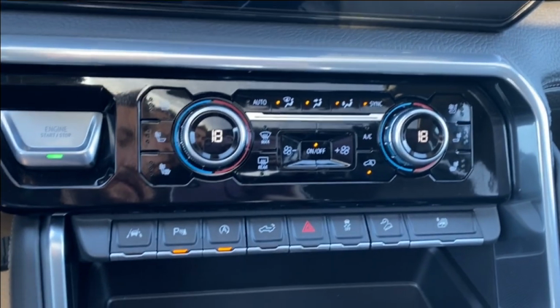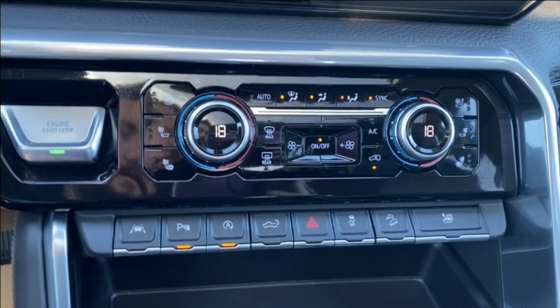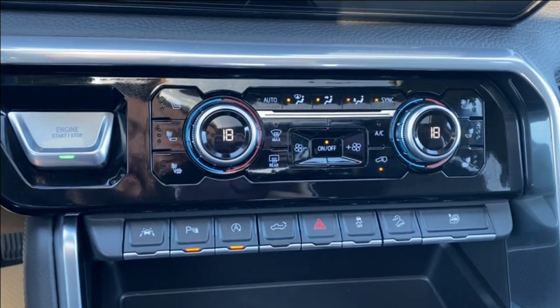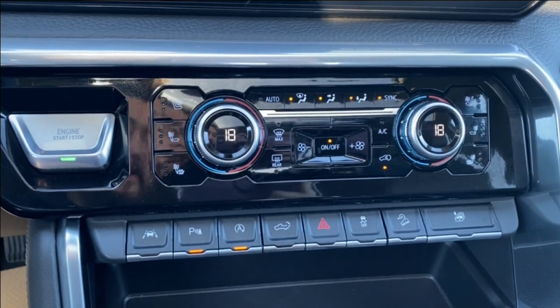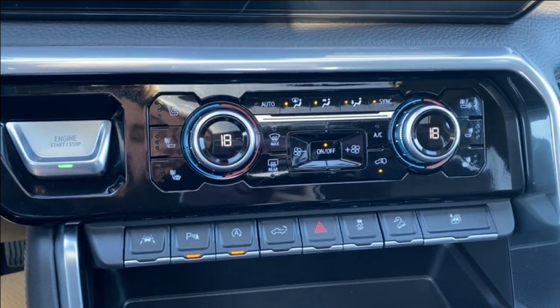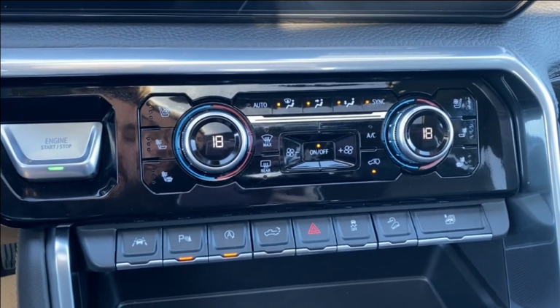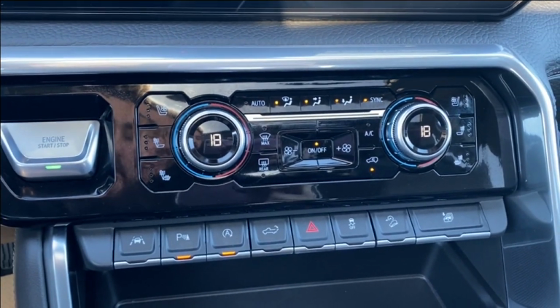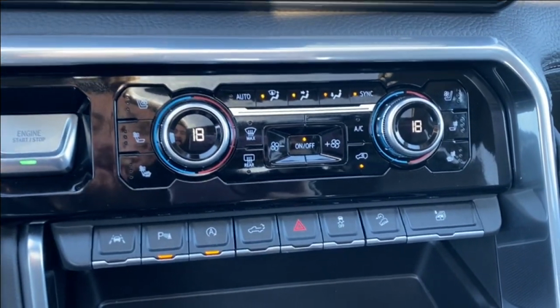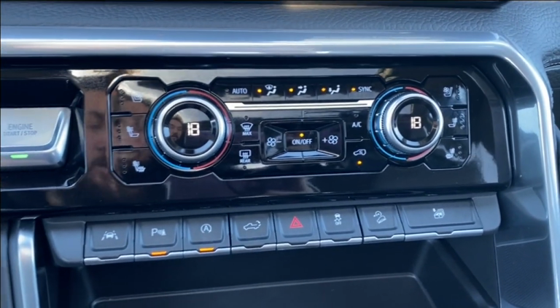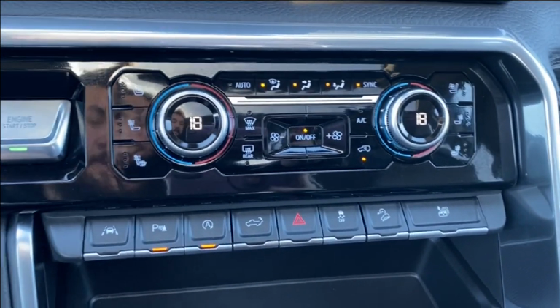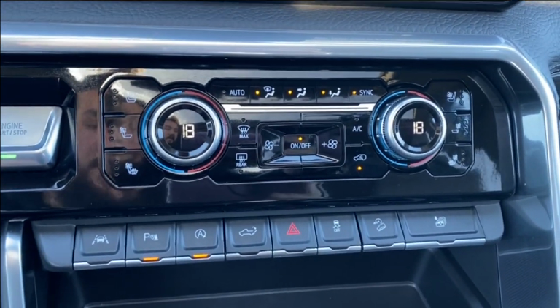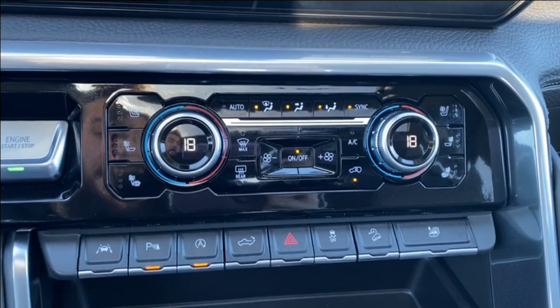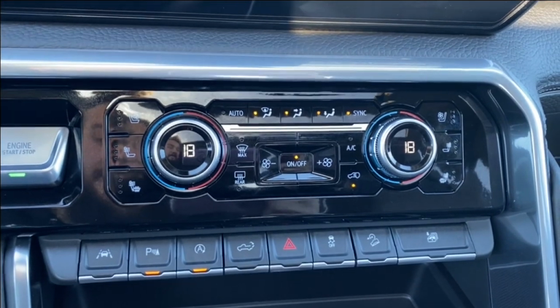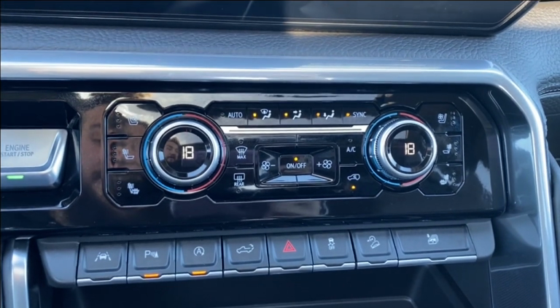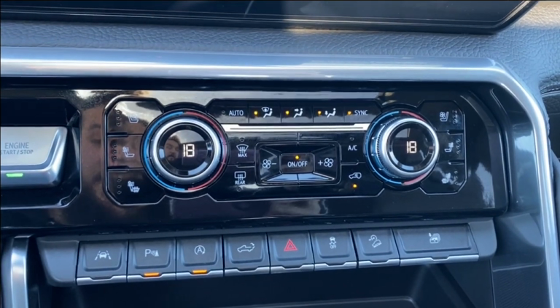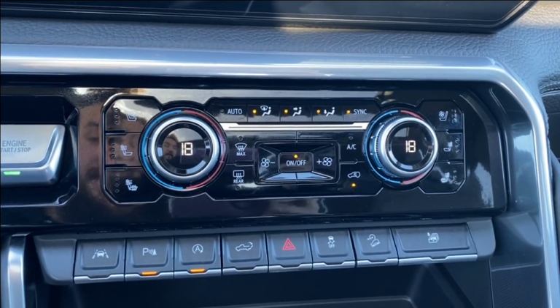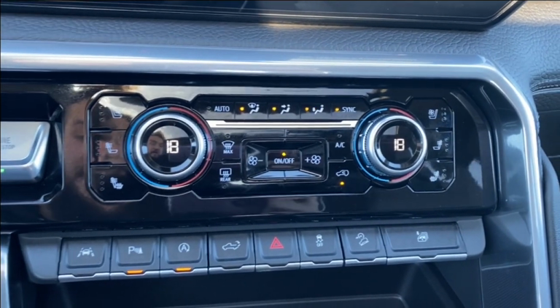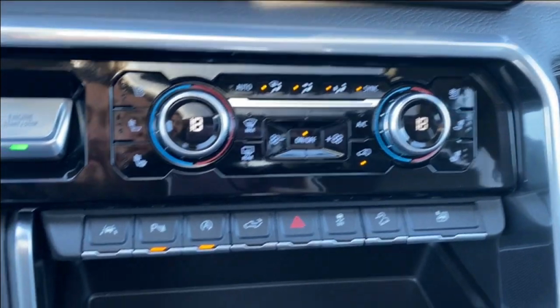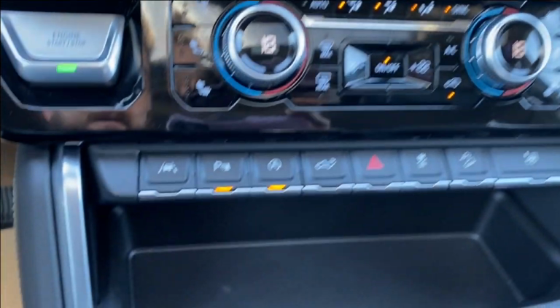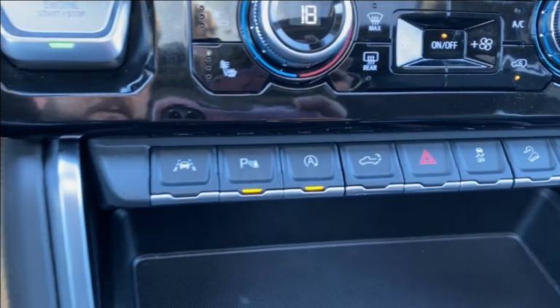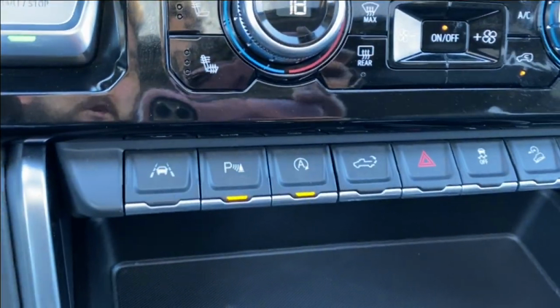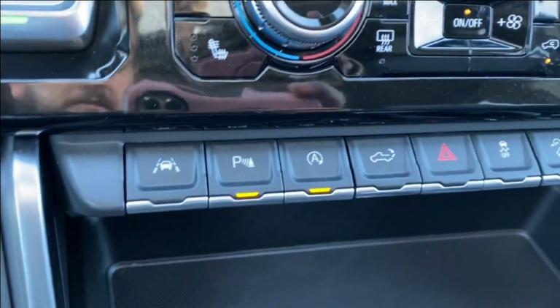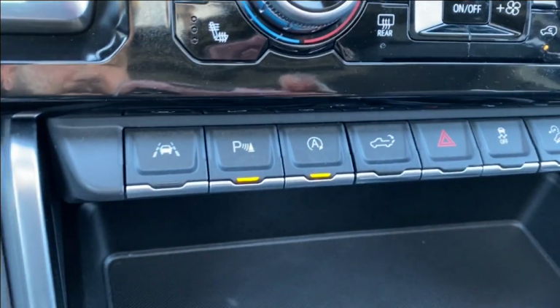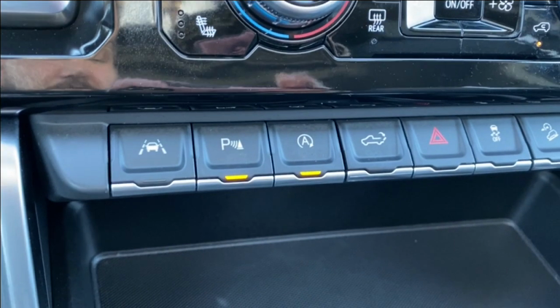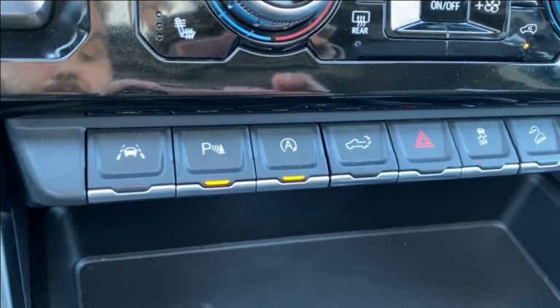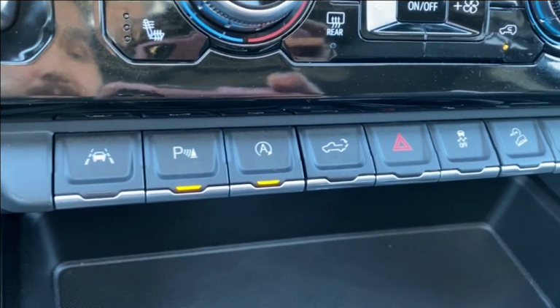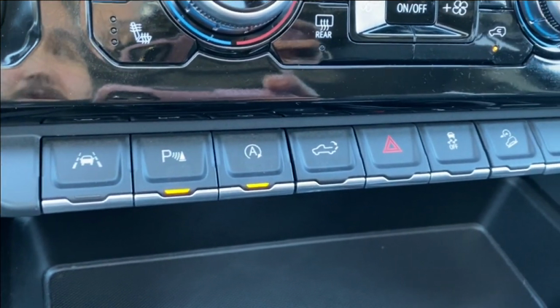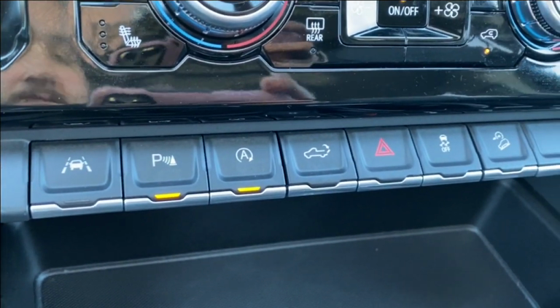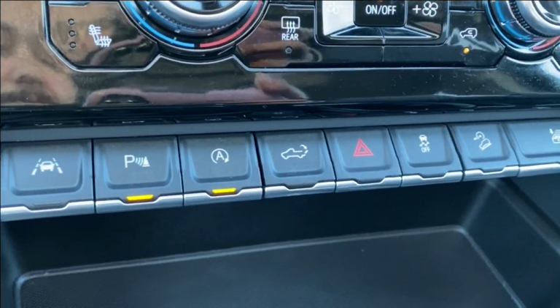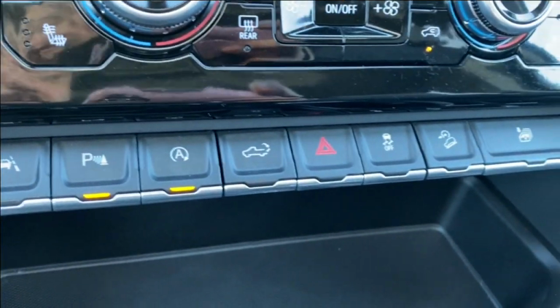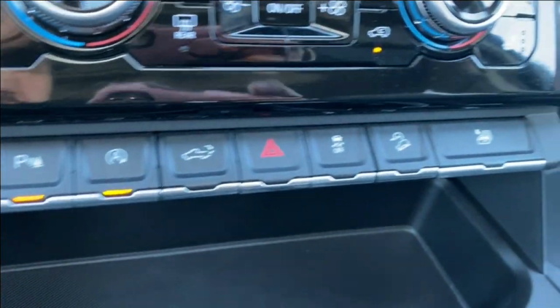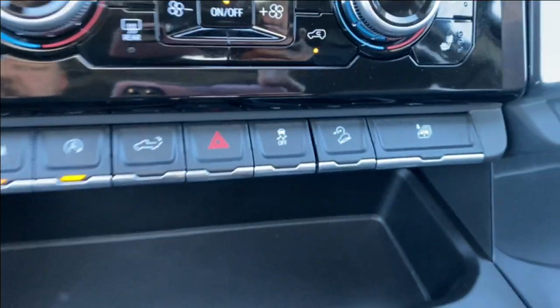Below the screen you'll find your push to start button on the left and dual zone climate control, which has your air conditioning as well as your heated and cooling seats on either side. A few more options below including lane departure warning, parking sensors, and auto start and stop, along with a few others.